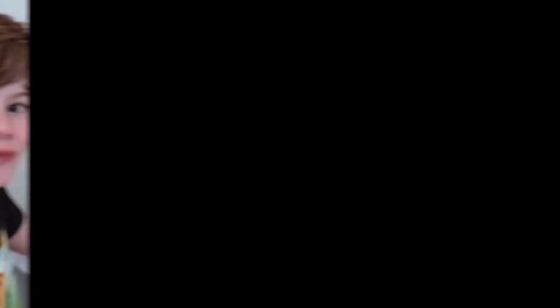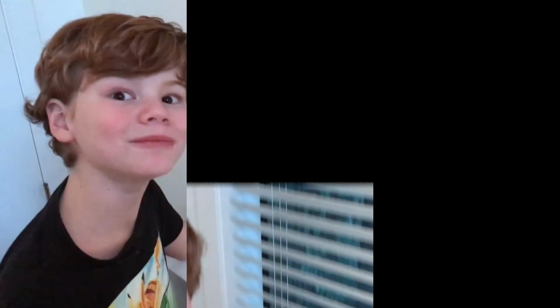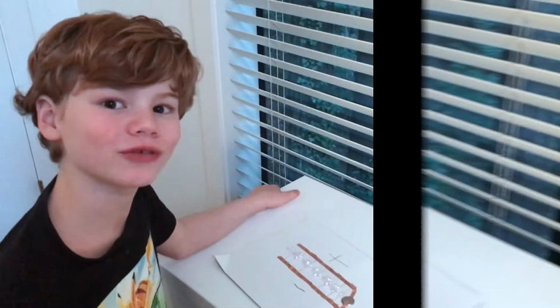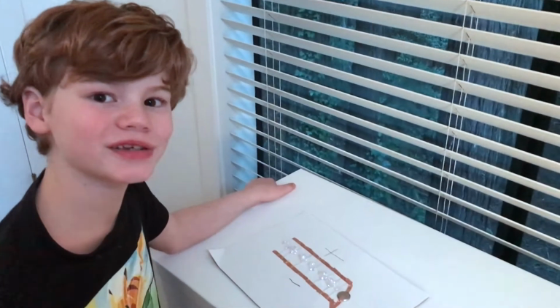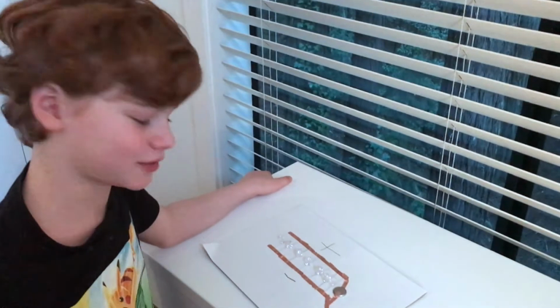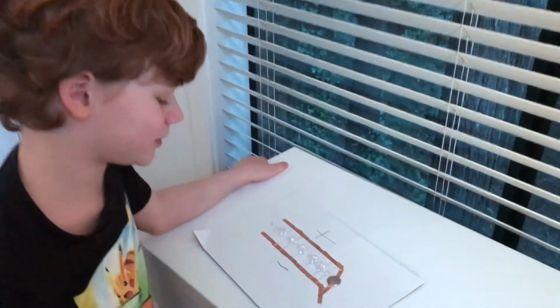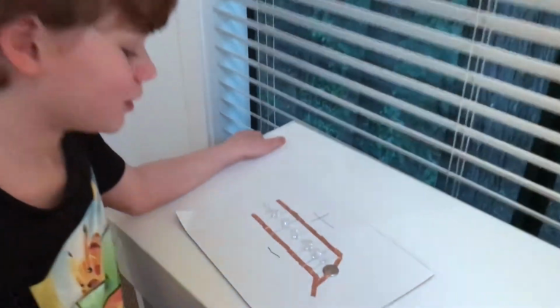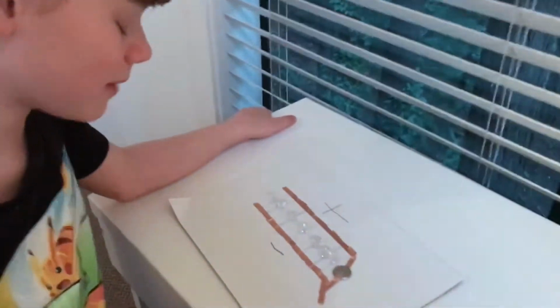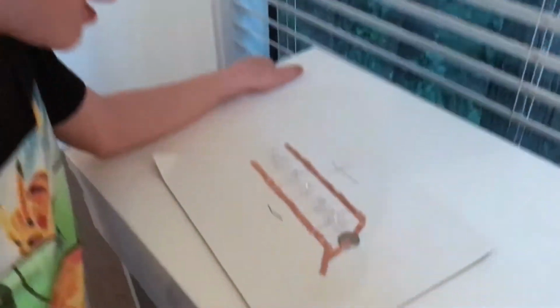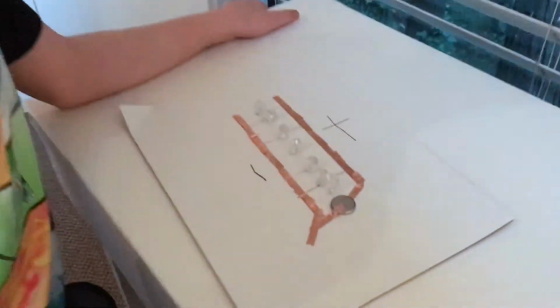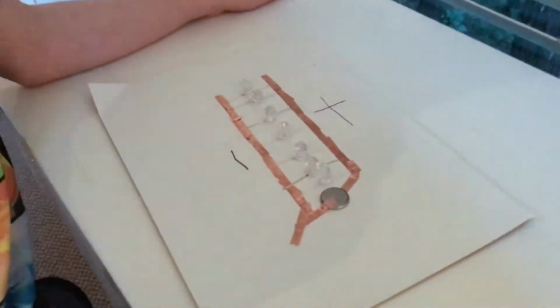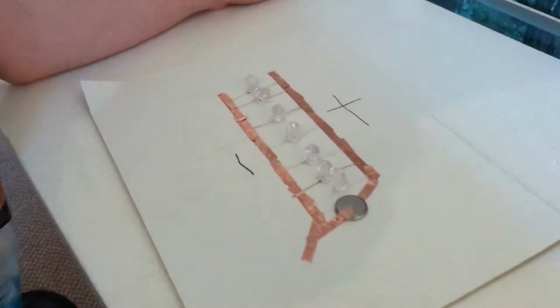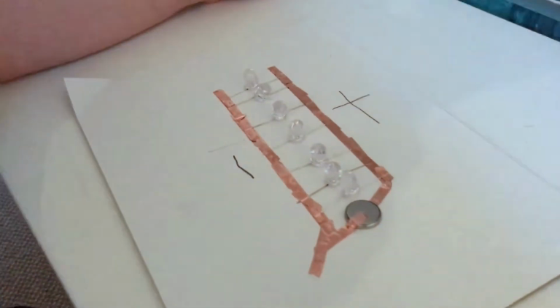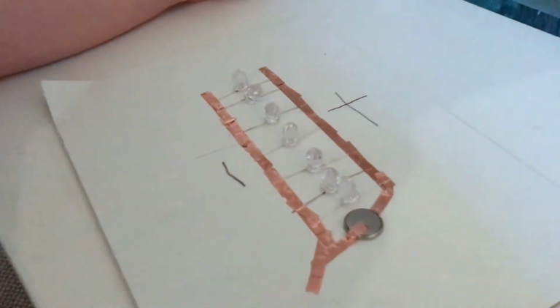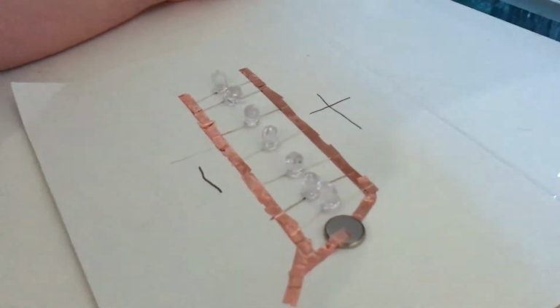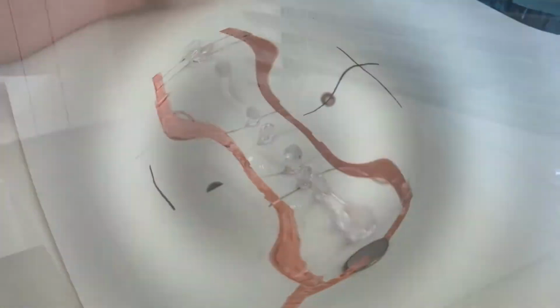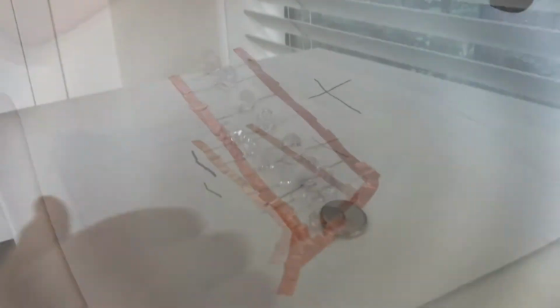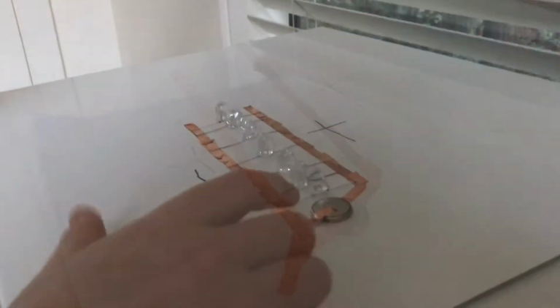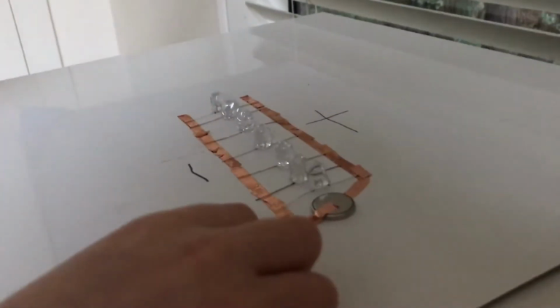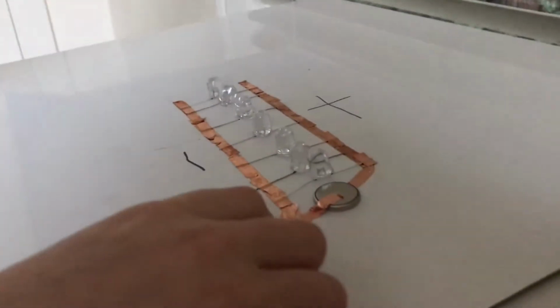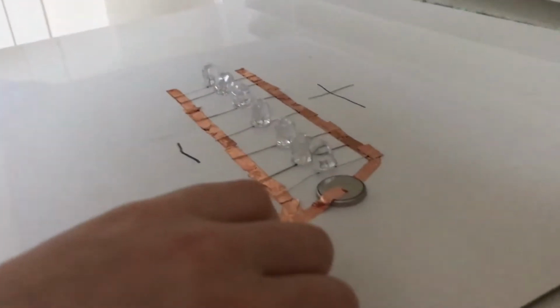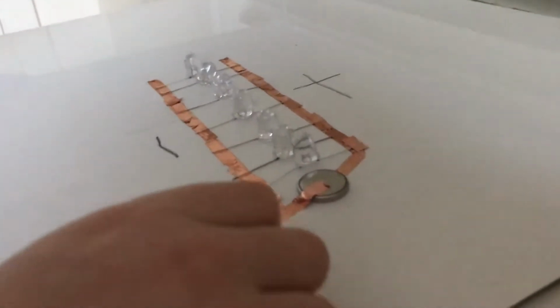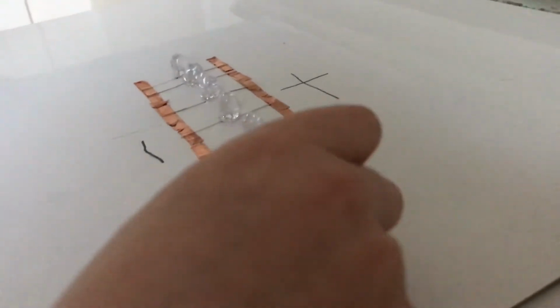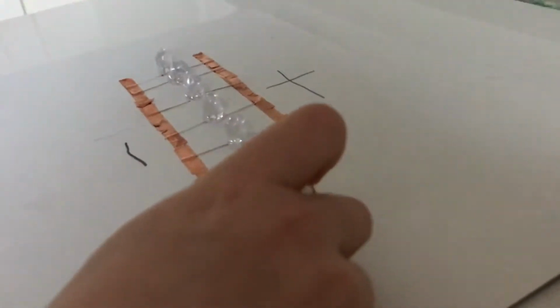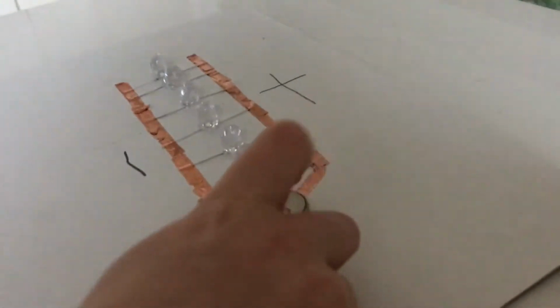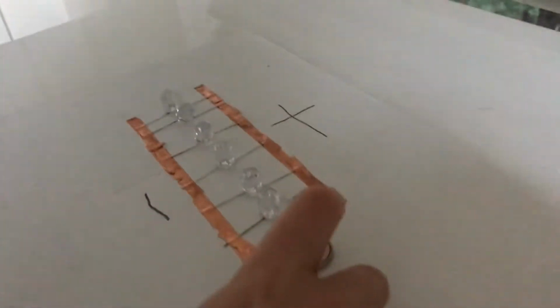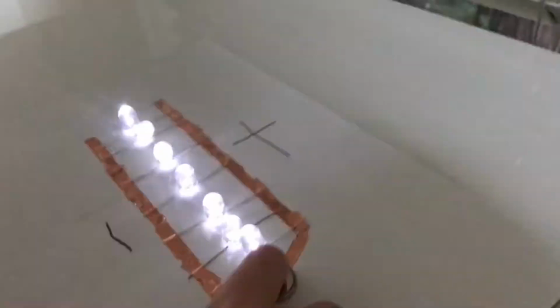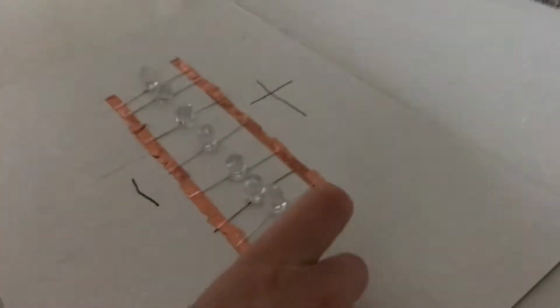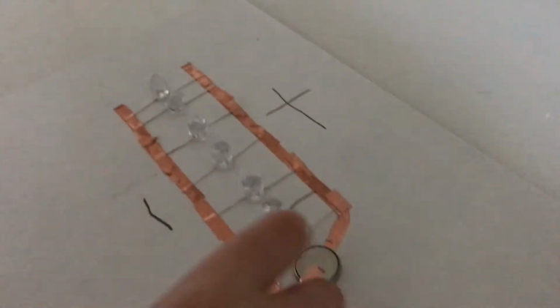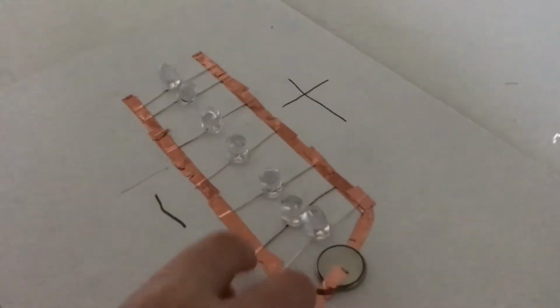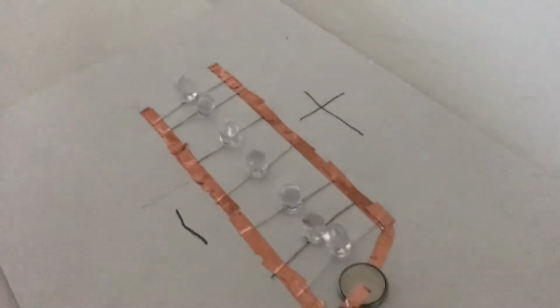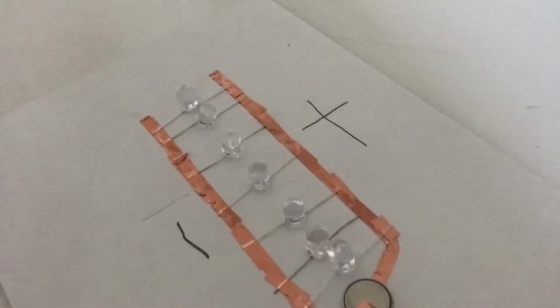Welcome to Royce's Experiments. So I made a parallel circuit. Let me show you how I built it. I used conductive tape, a coin cell battery, and an LED light.